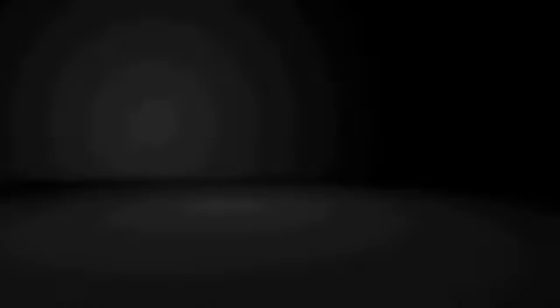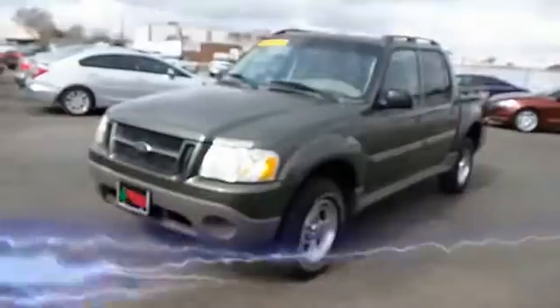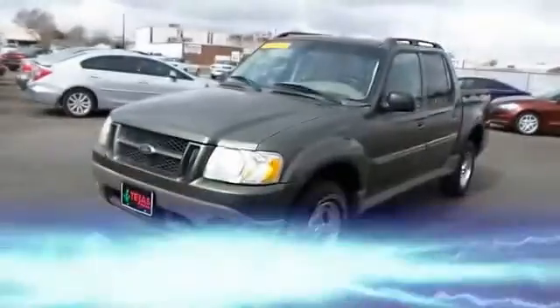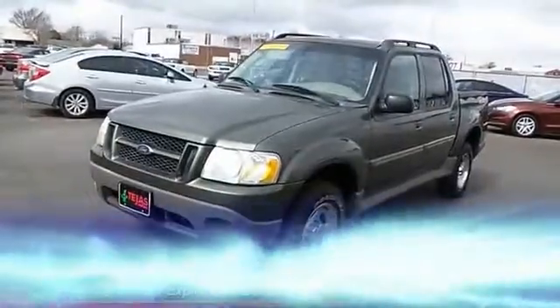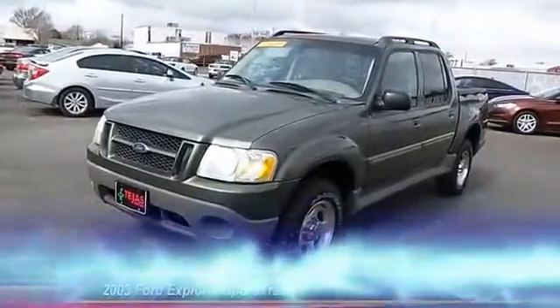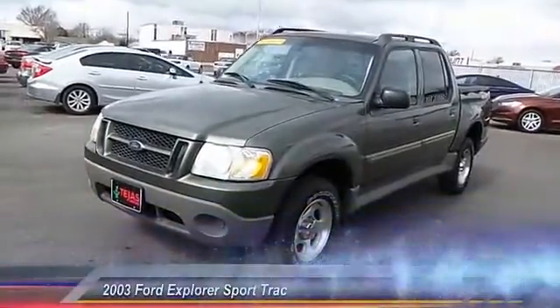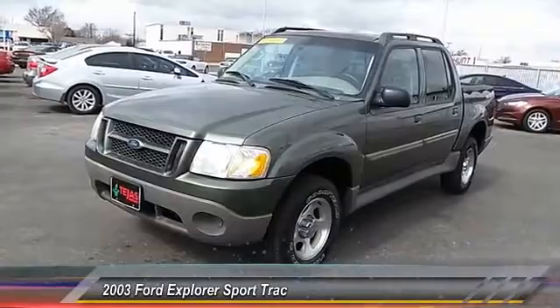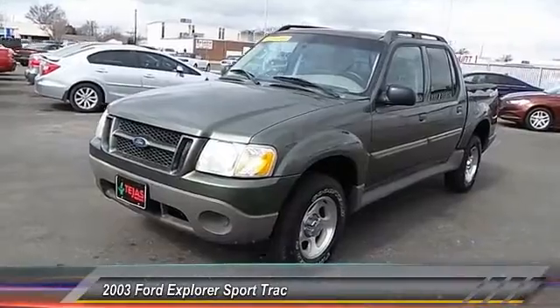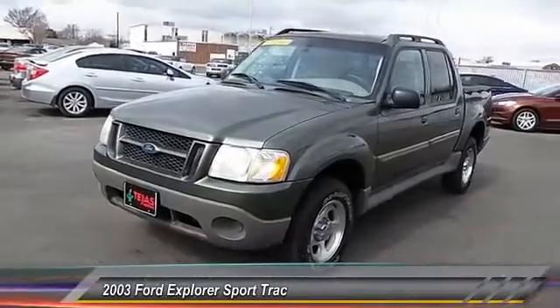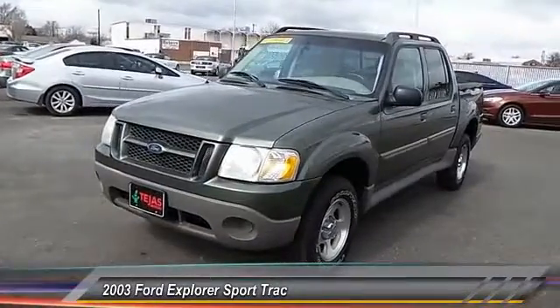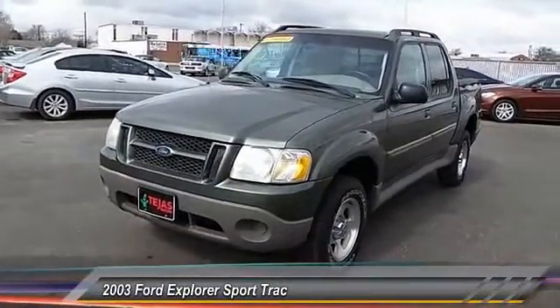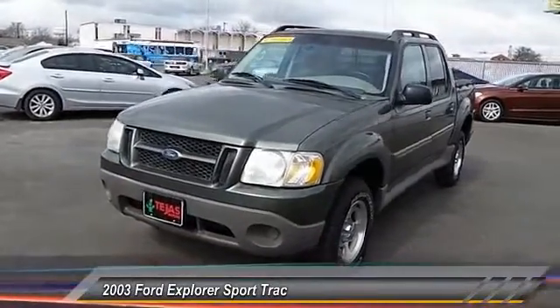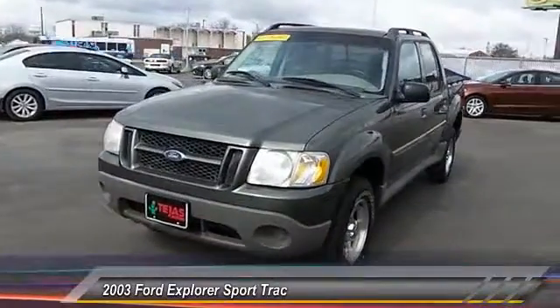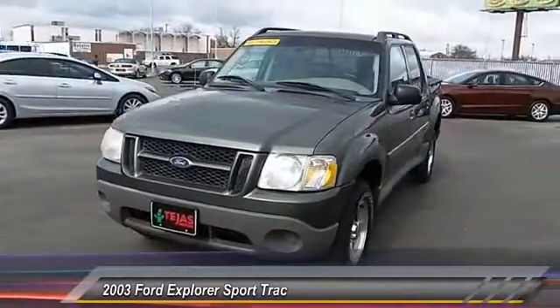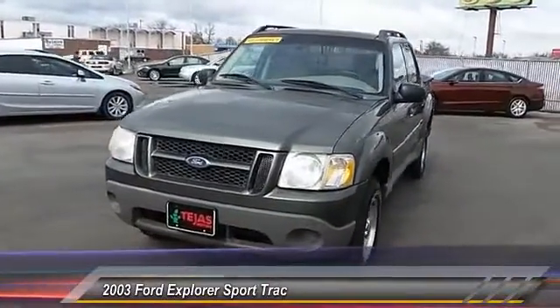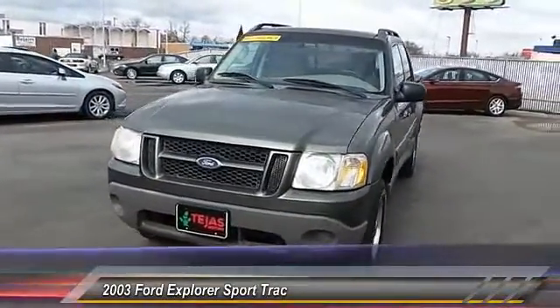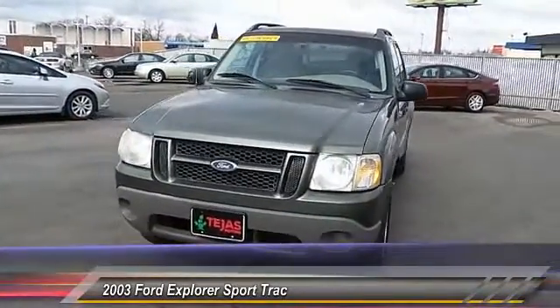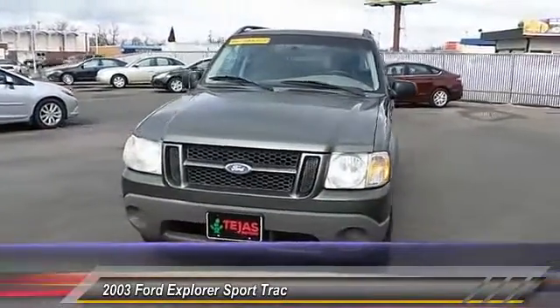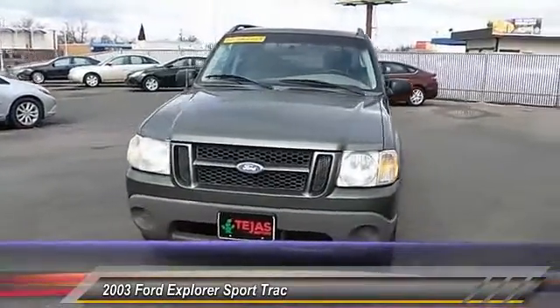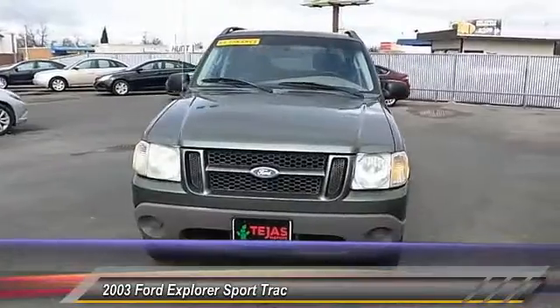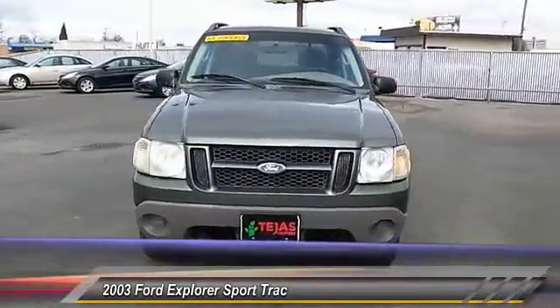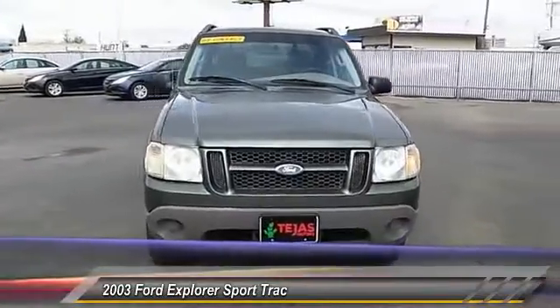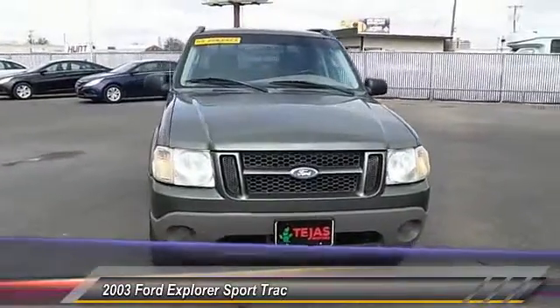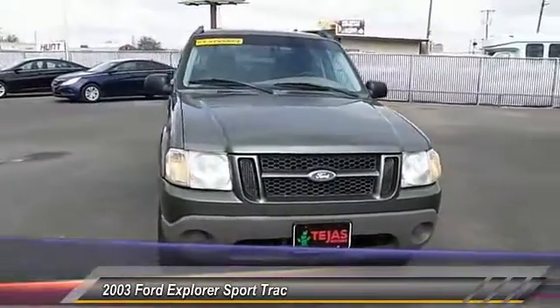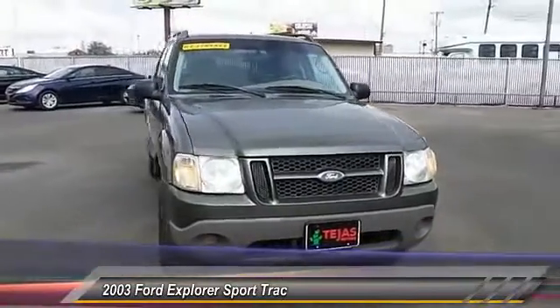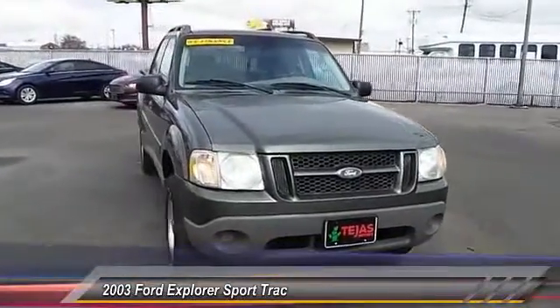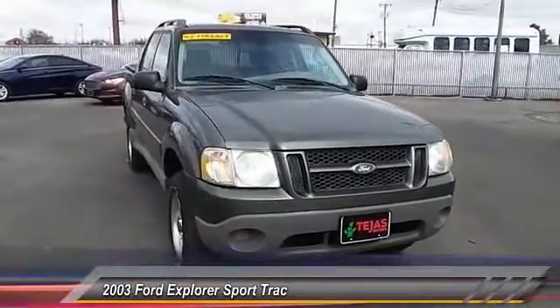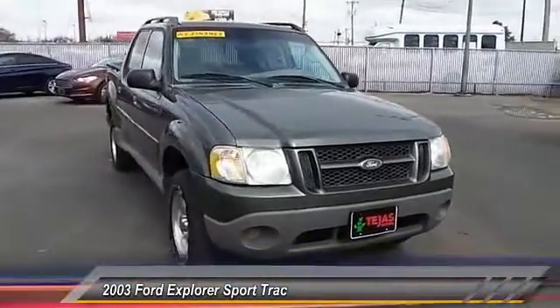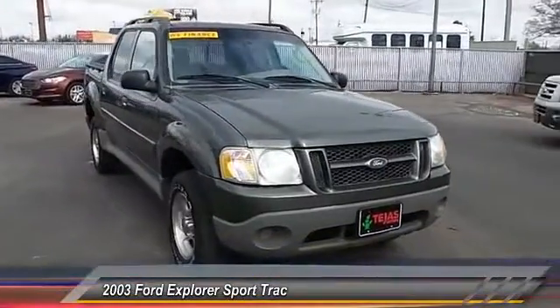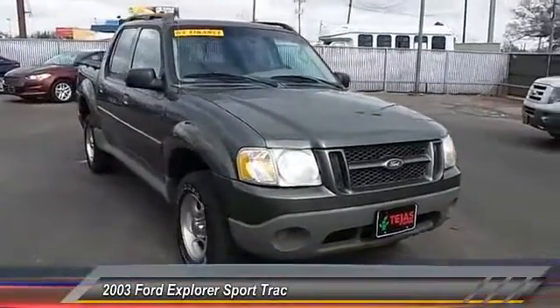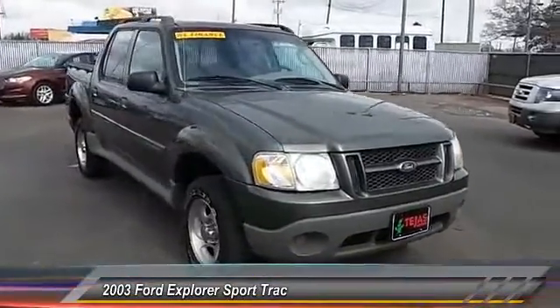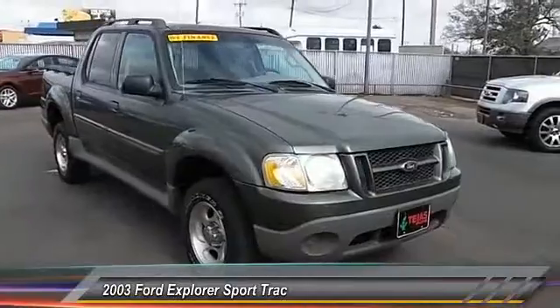The 2003 Explorer Sport Trac. You've got a lot of capabilities to call on in a Ford Explorer. Don't underestimate your choices. This vehicle has less than 60,000 miles. Here are some of this vehicle's great options.